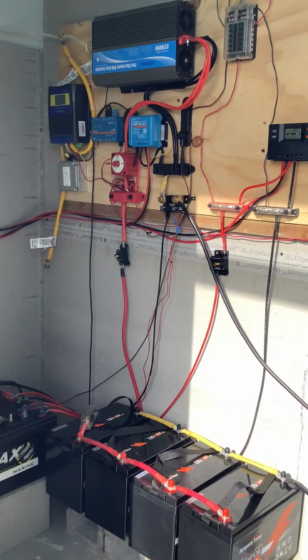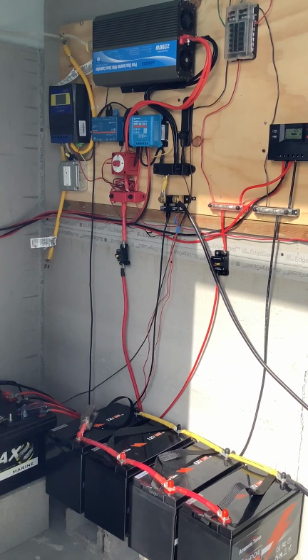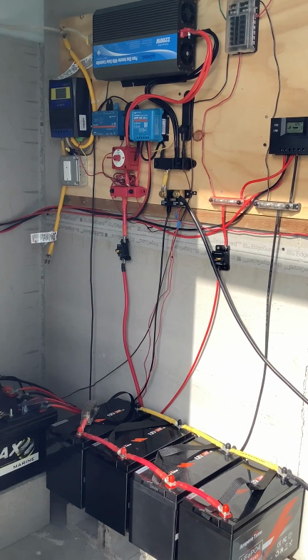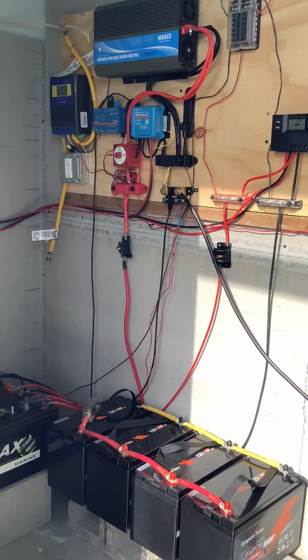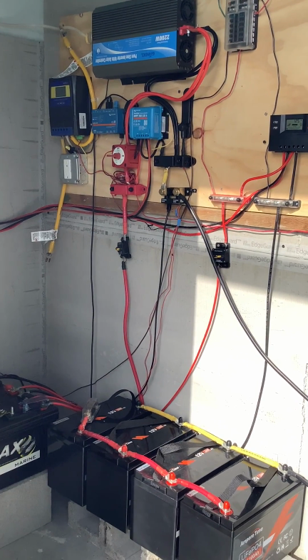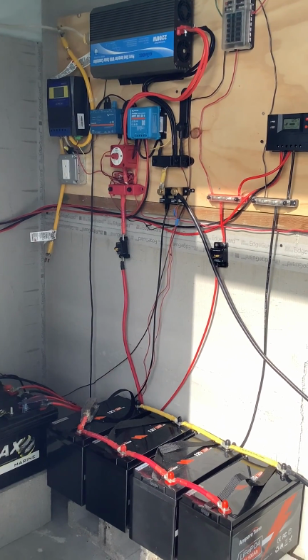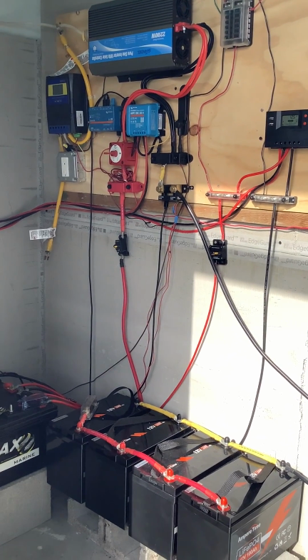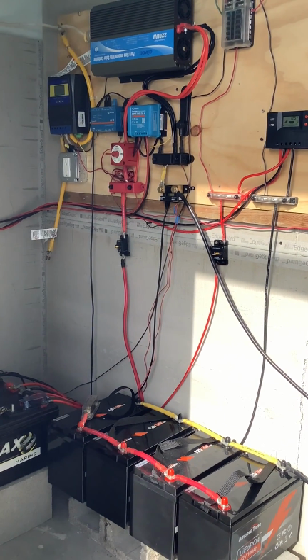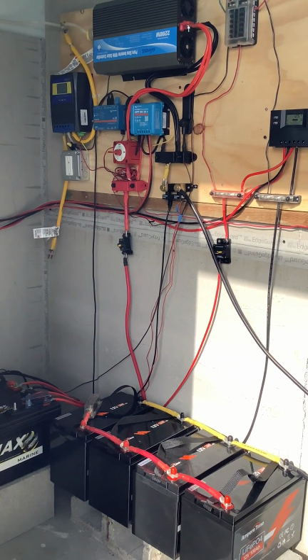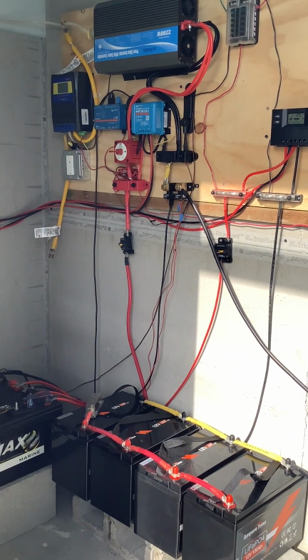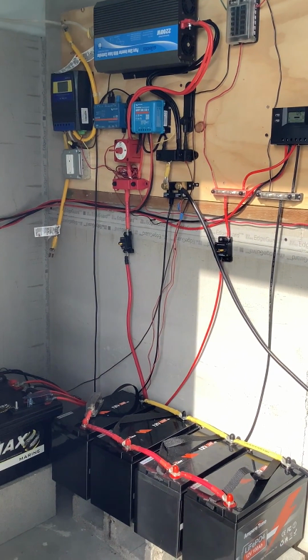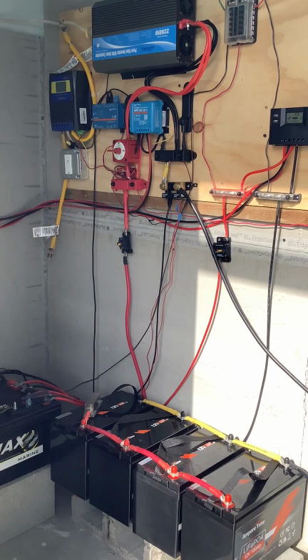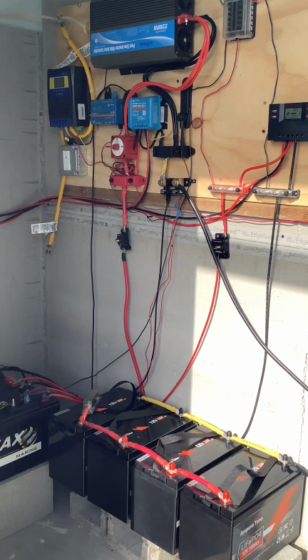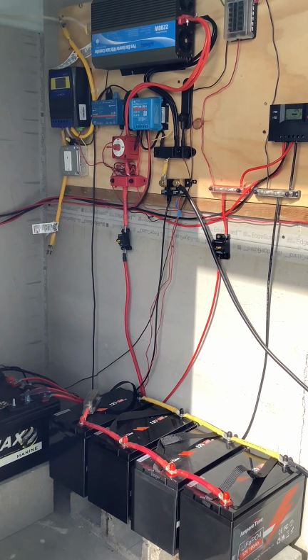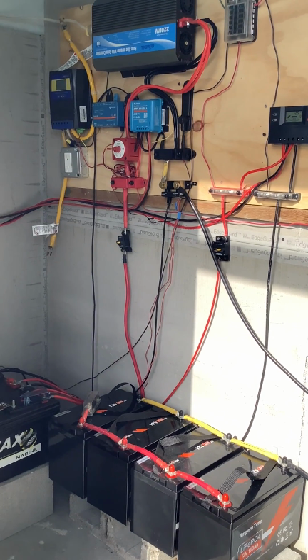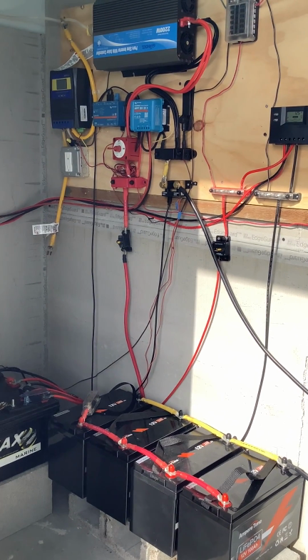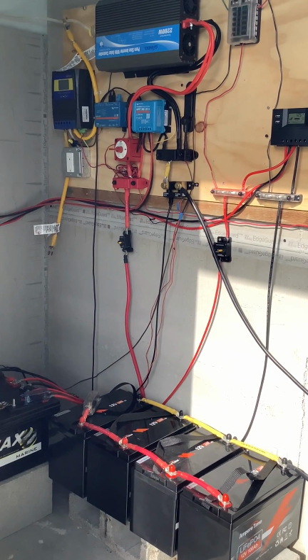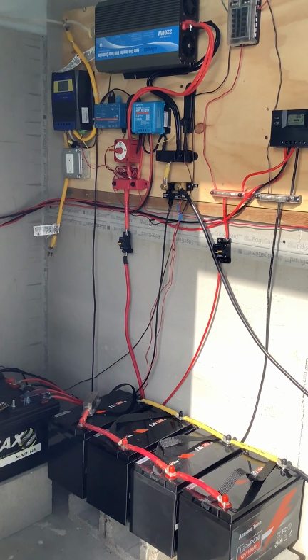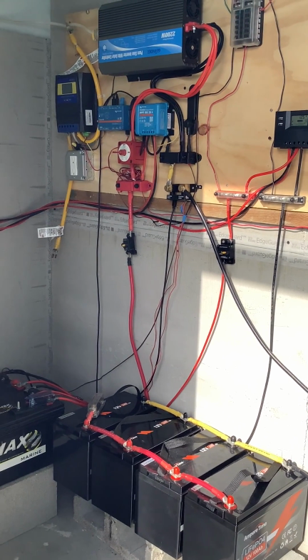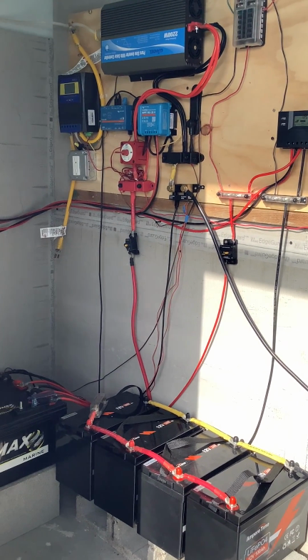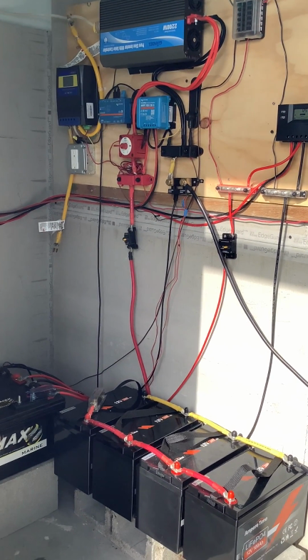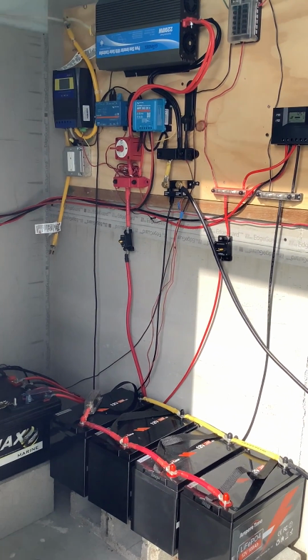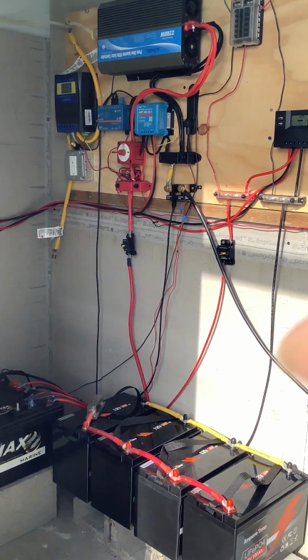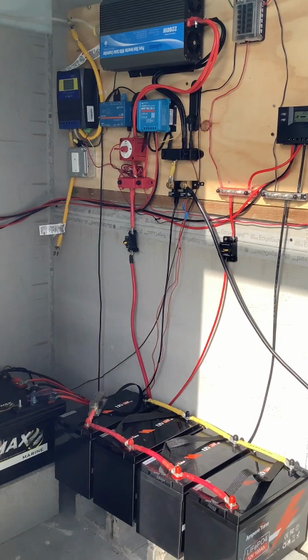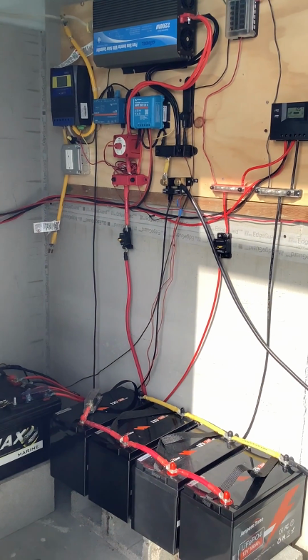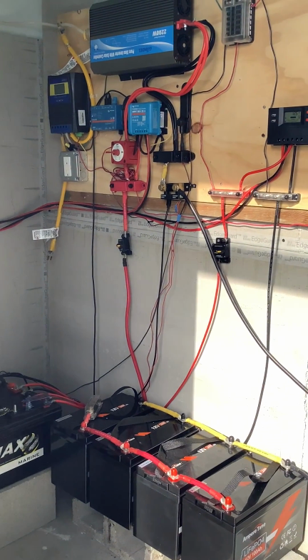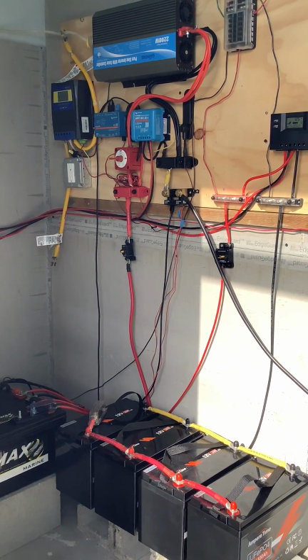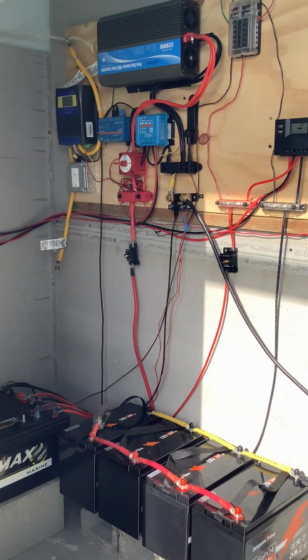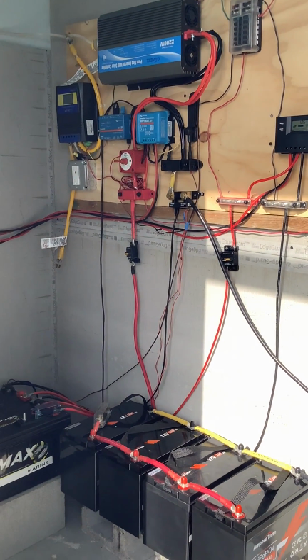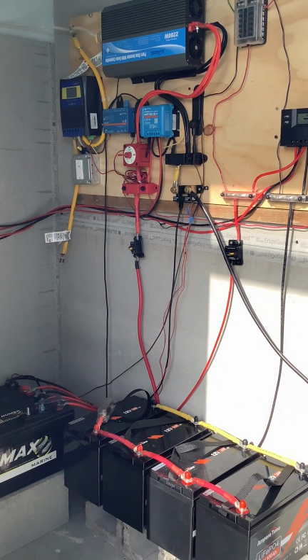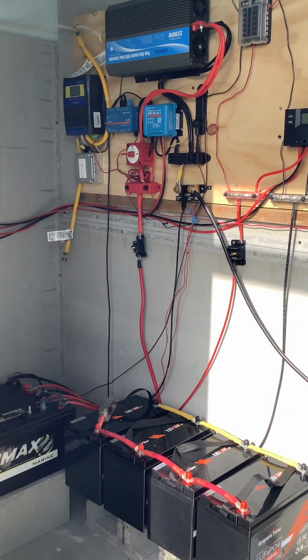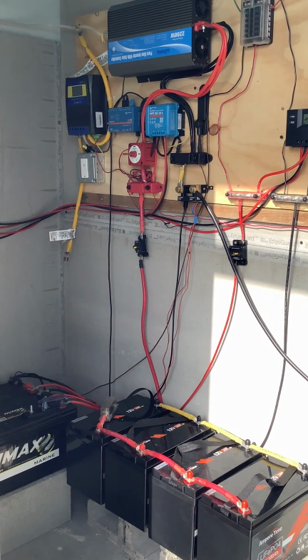Had some requests for a system overview and unfortunately this is the only way I can get the entire system in. Apologize for the angle of the shot but it has to be what it is. Everything I'm going to show you right now is listed in the description of this video if you want to go ahead and buy these items.